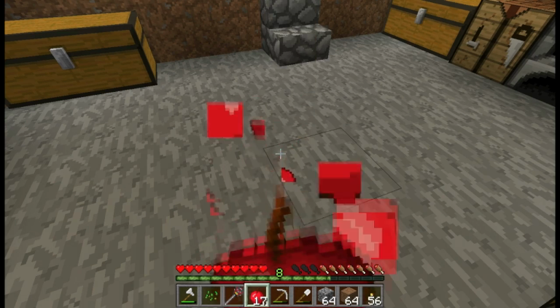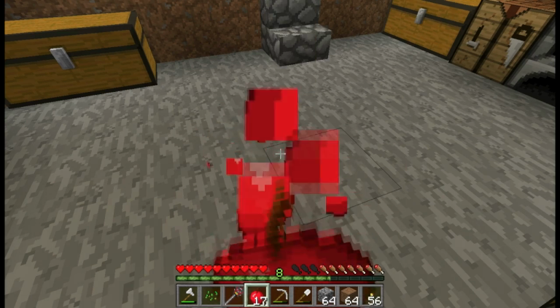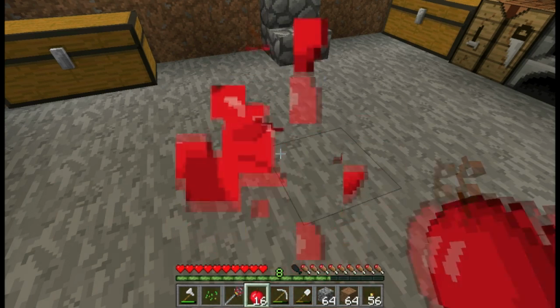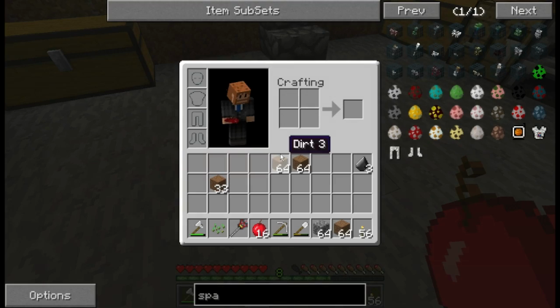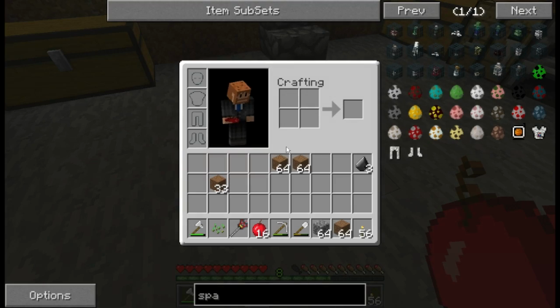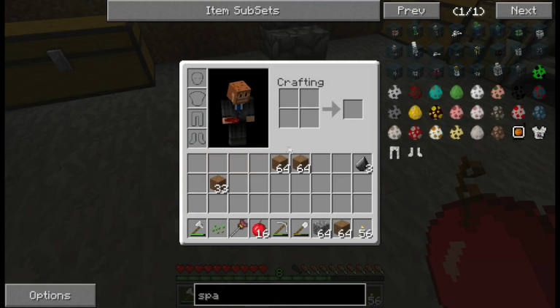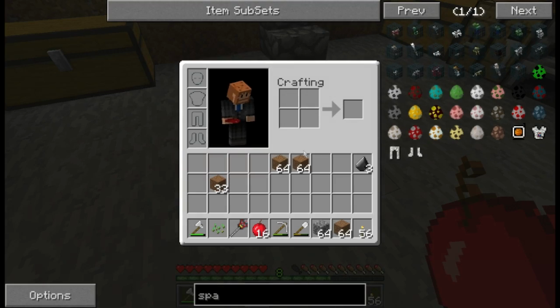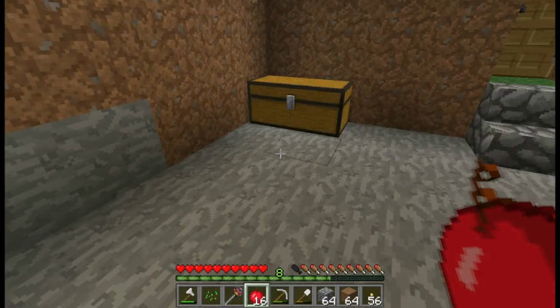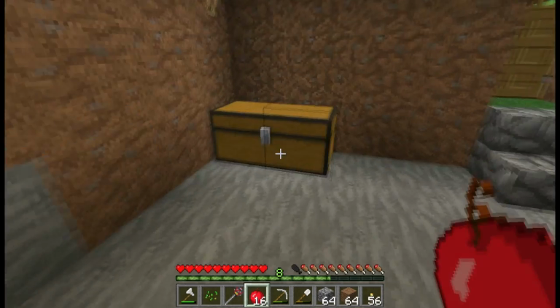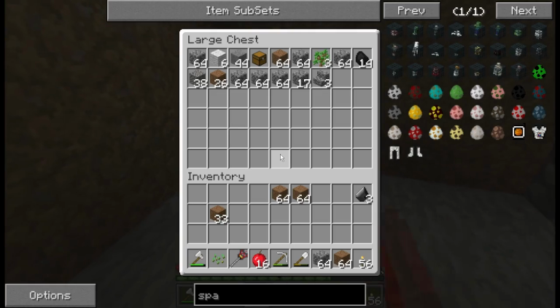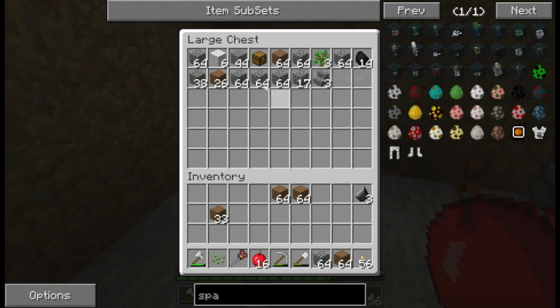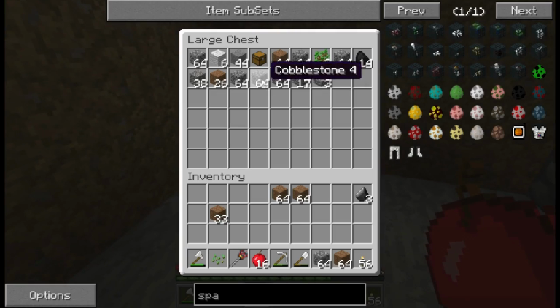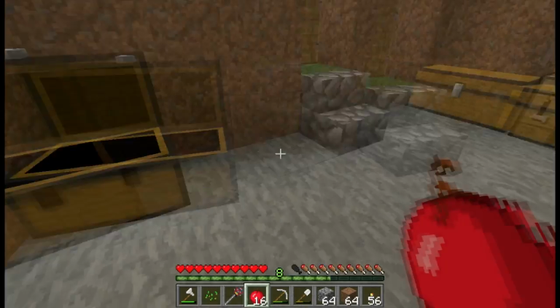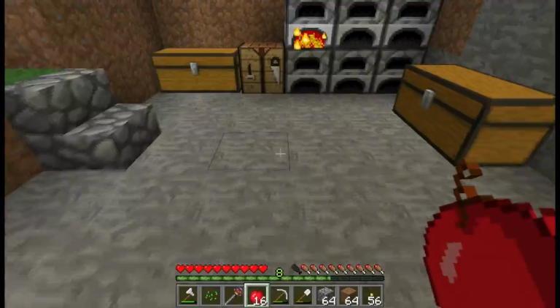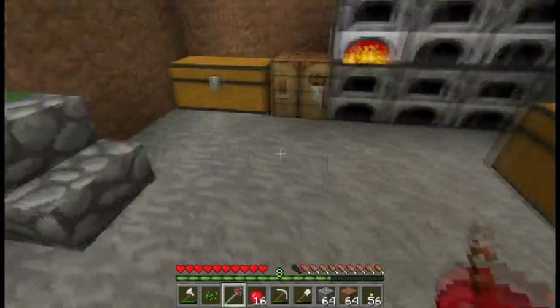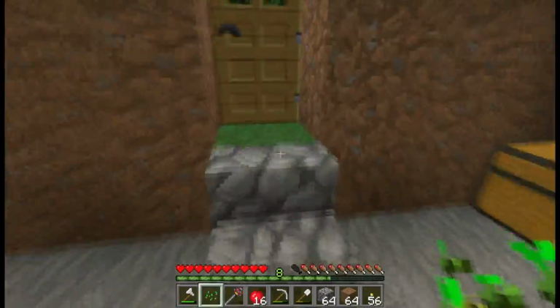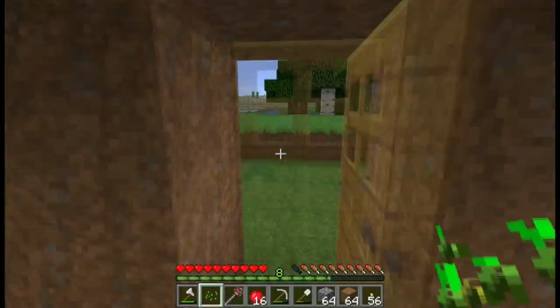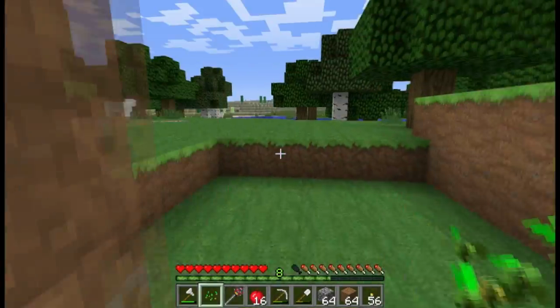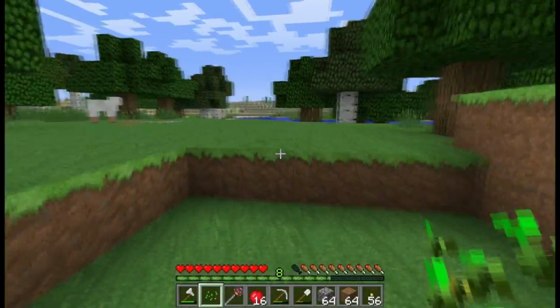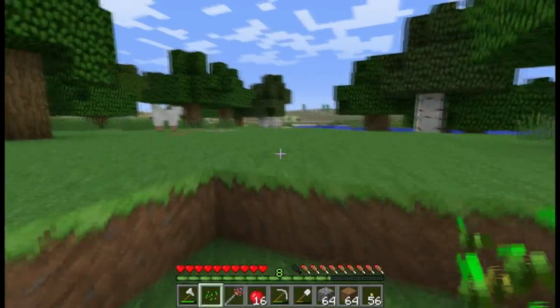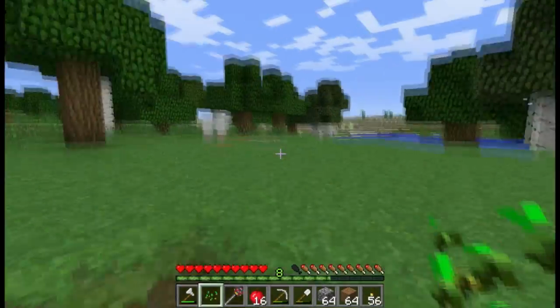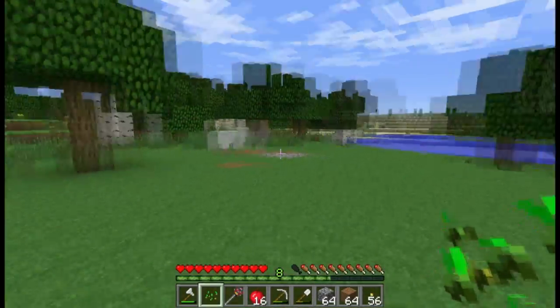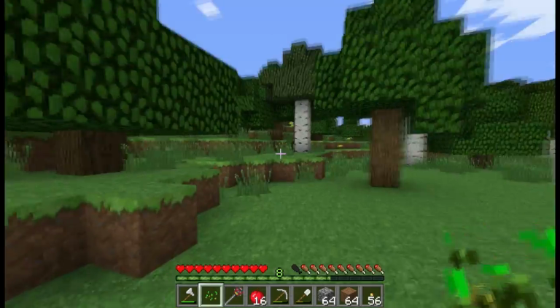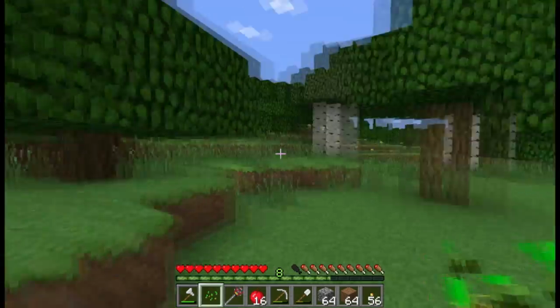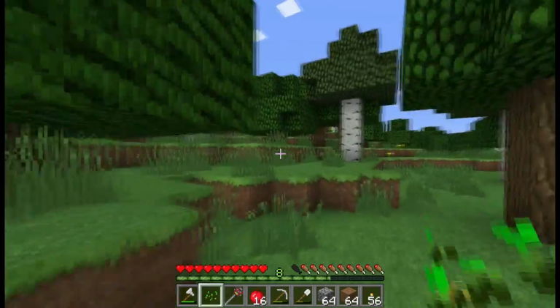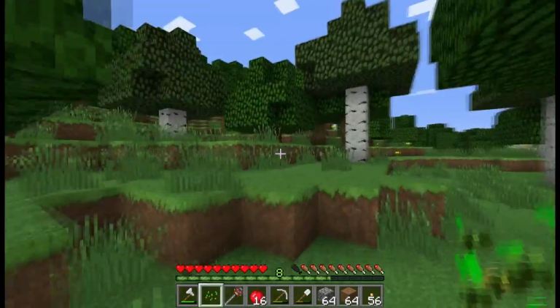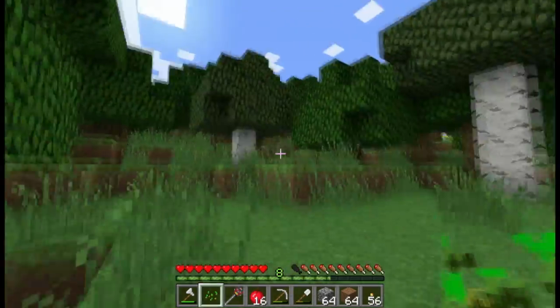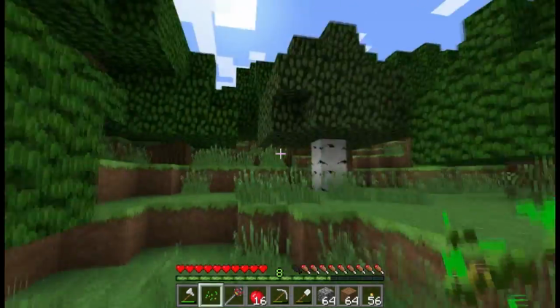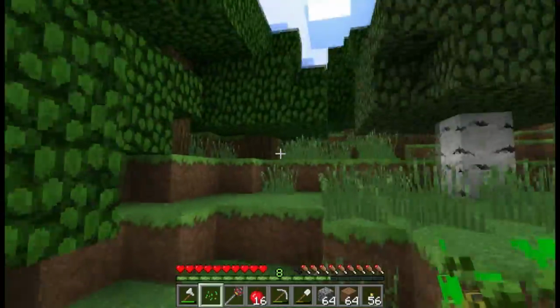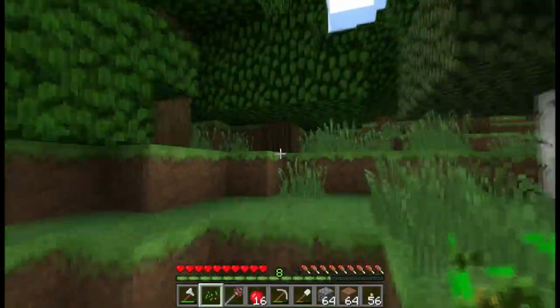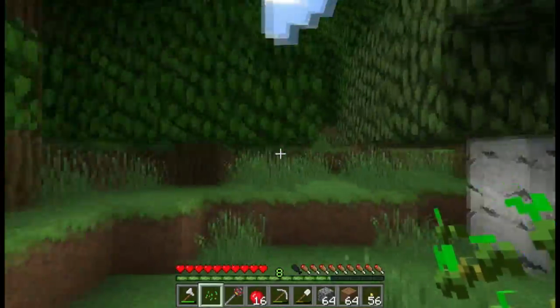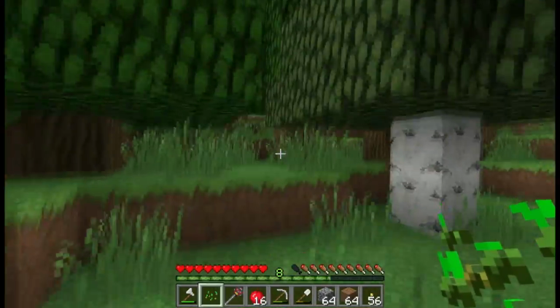I've got lots of apples from cutting down trees. We don't even have any wood on us right now. Let's go find a cow because we need some leather — let's go up here and see if we can find one.